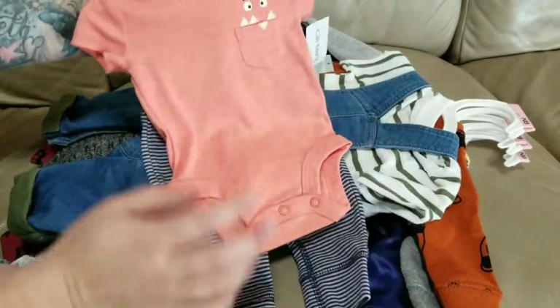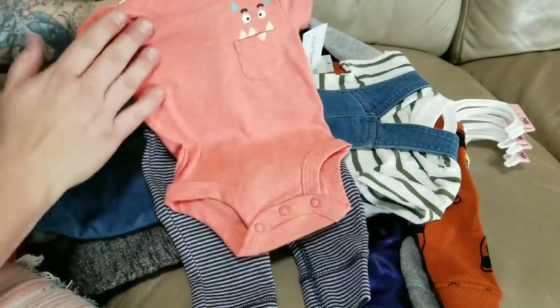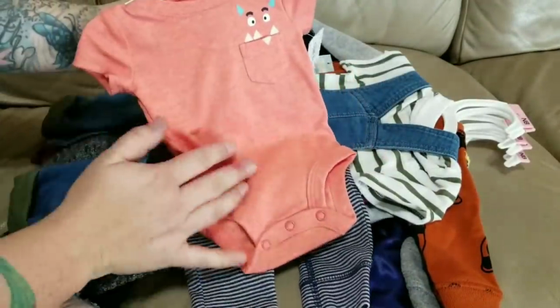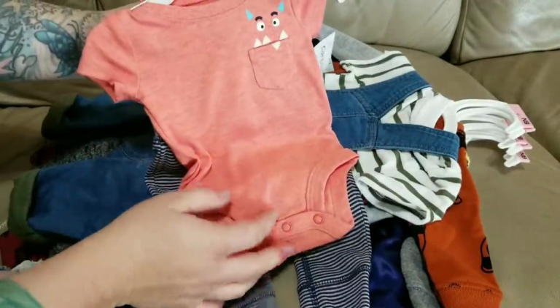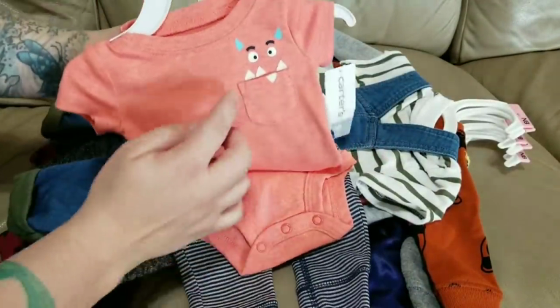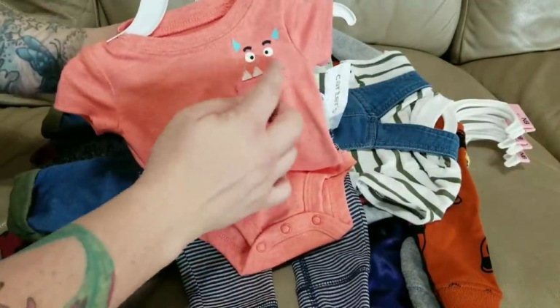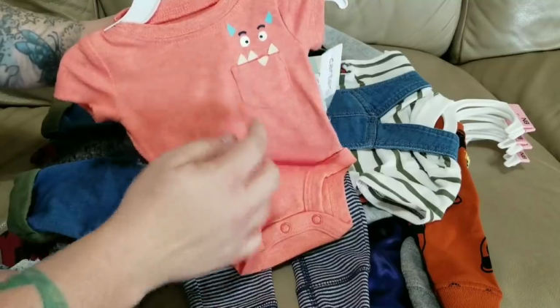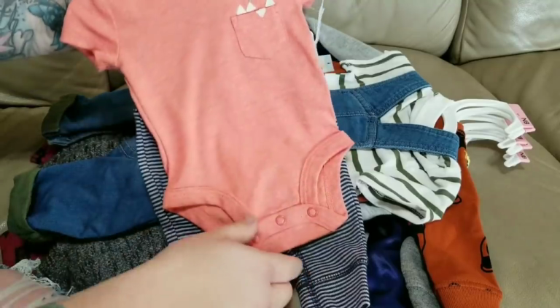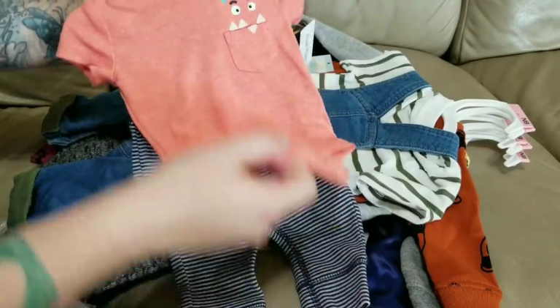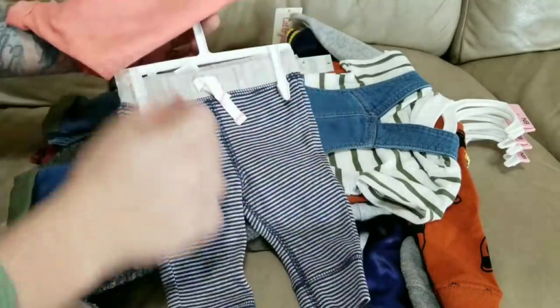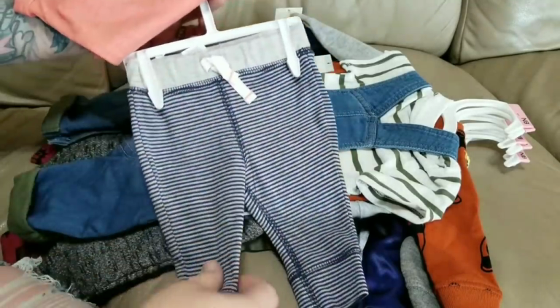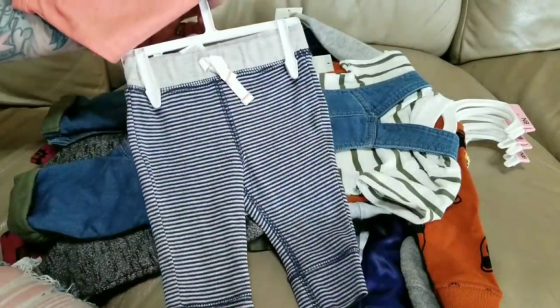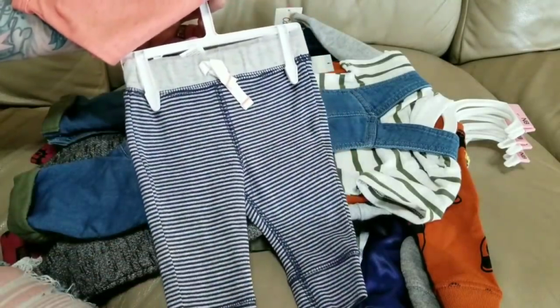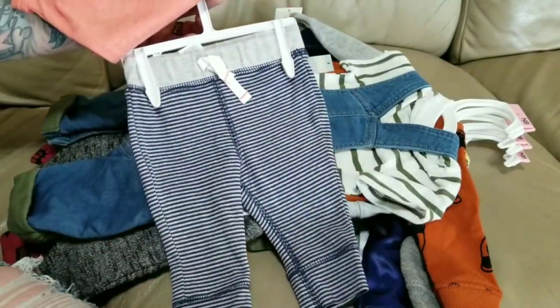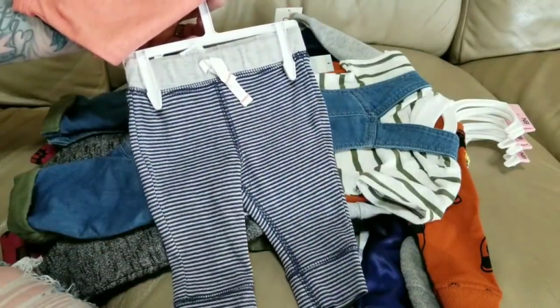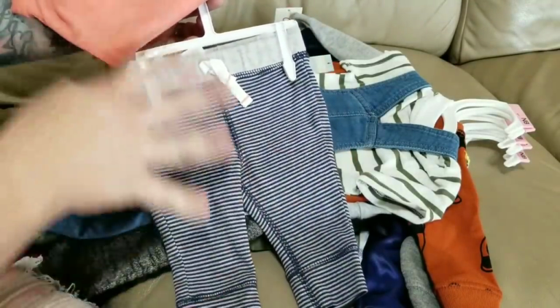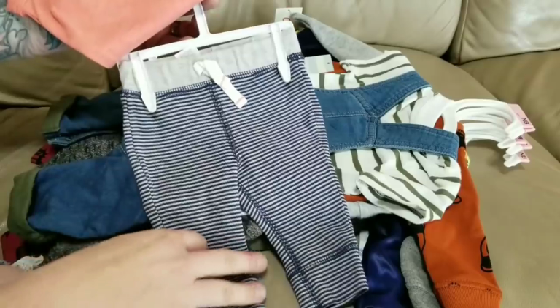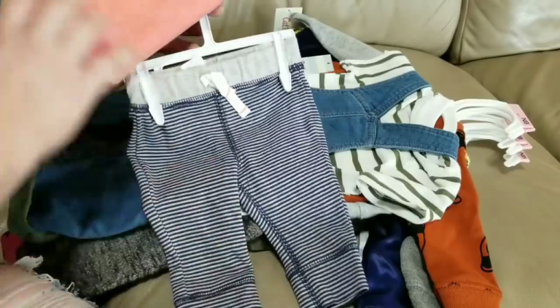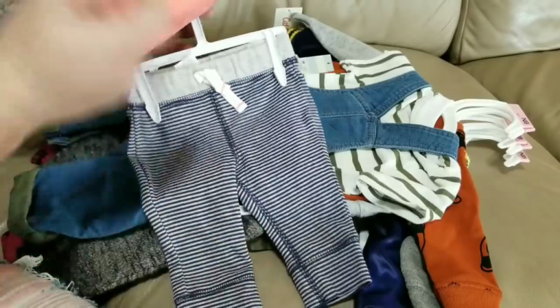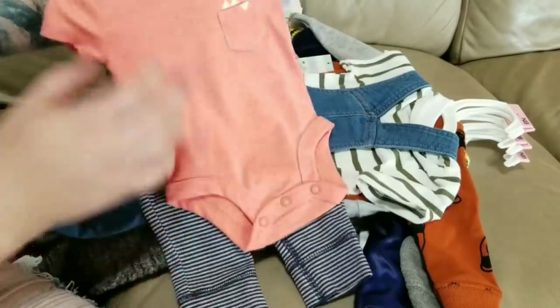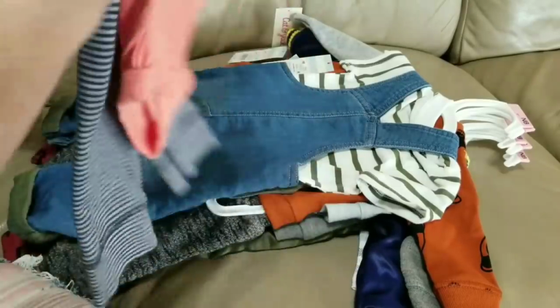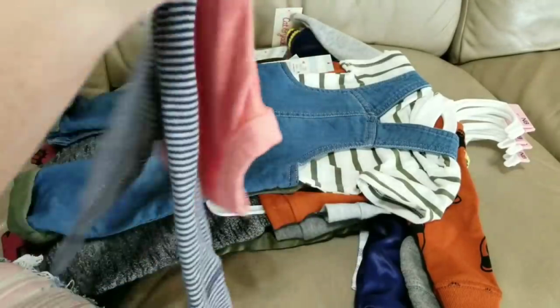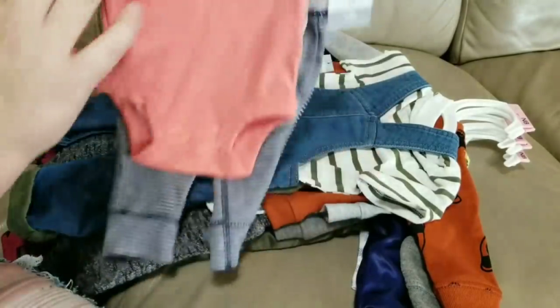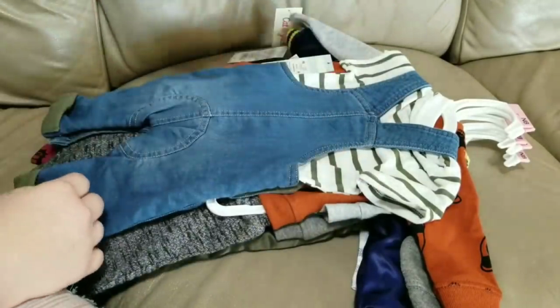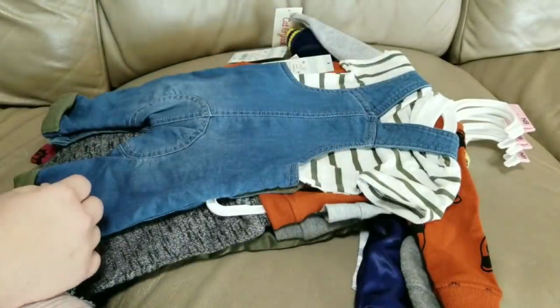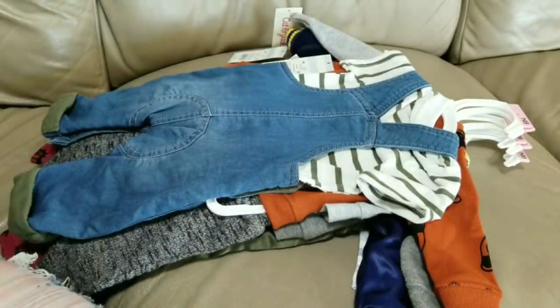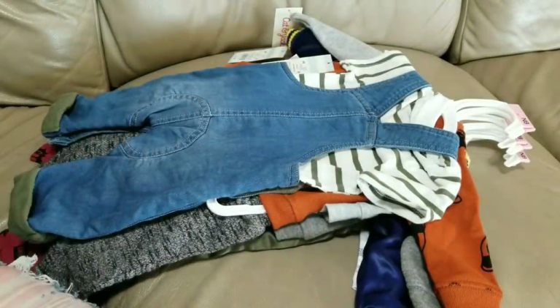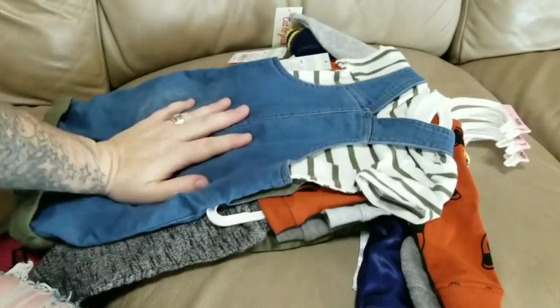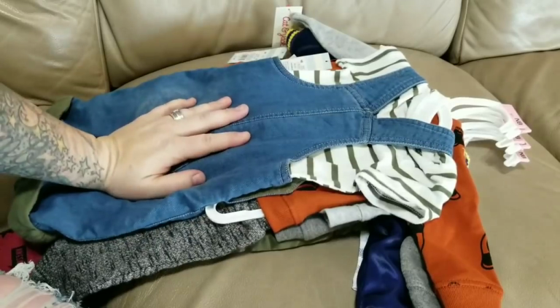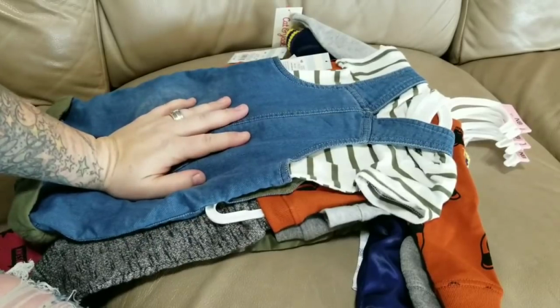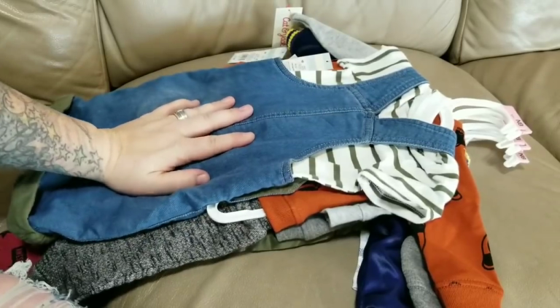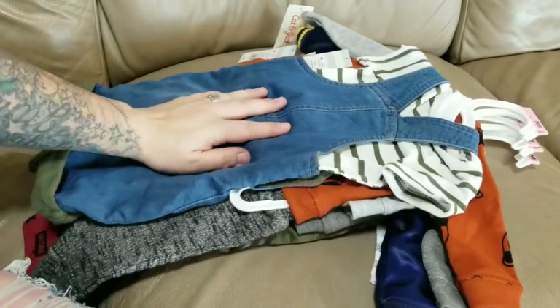I got this really cute outfit — it's an orange onesie with a monster on the pocket from Carter's, and then it has blue and gray striped pants. That's really sweet as well.